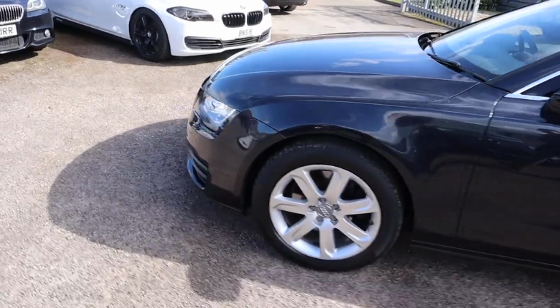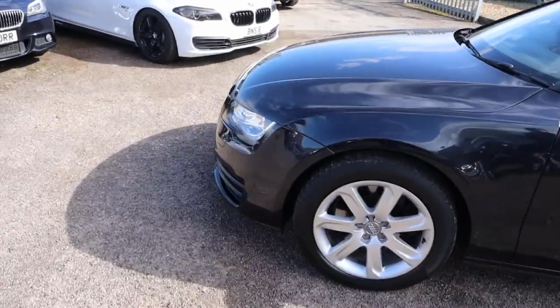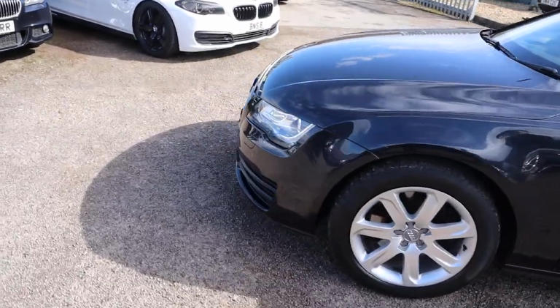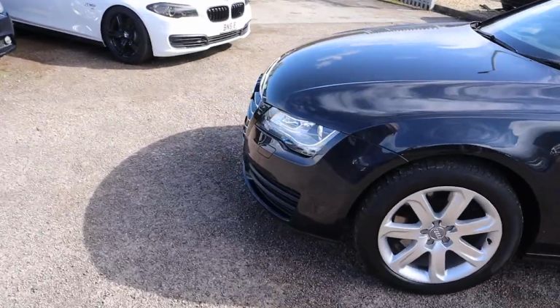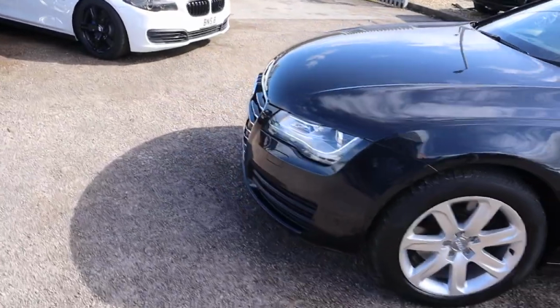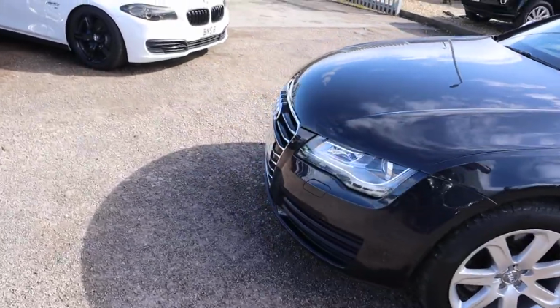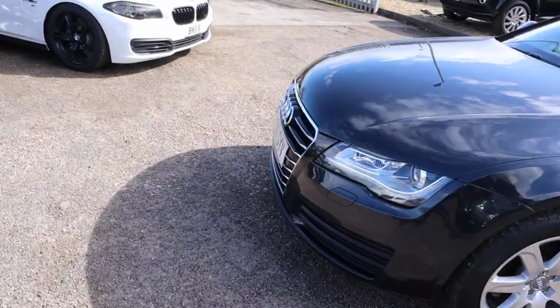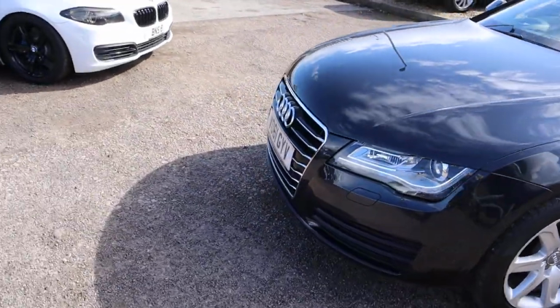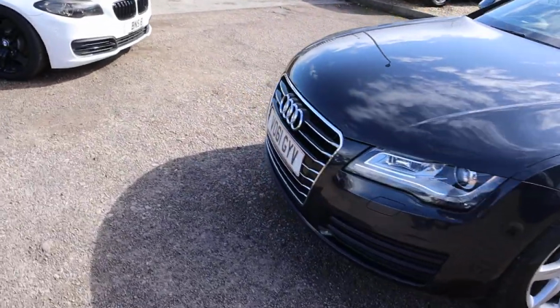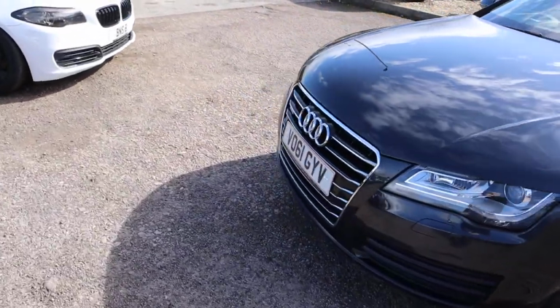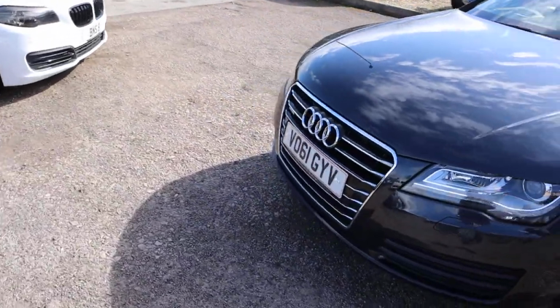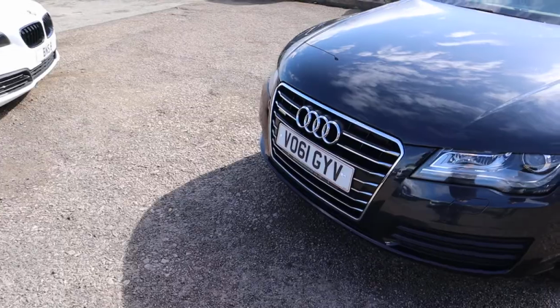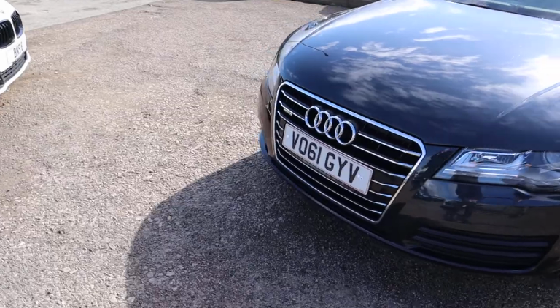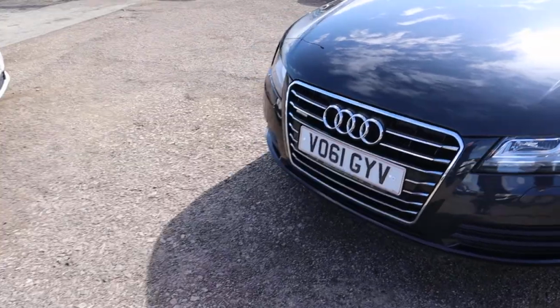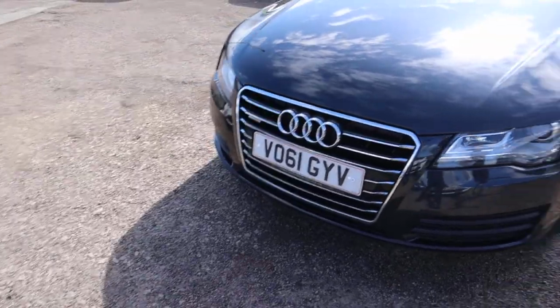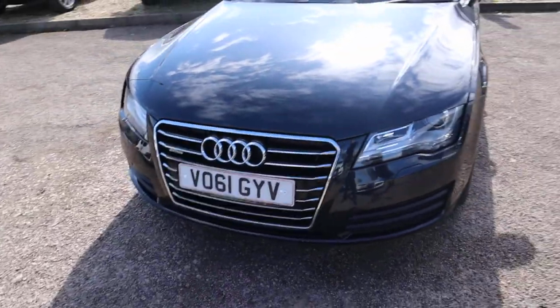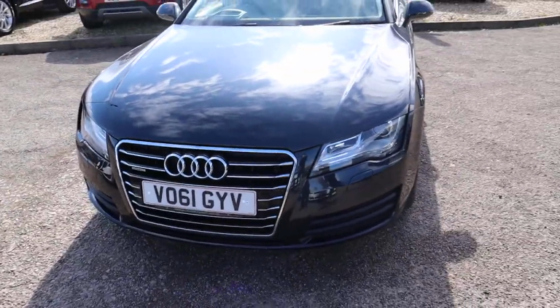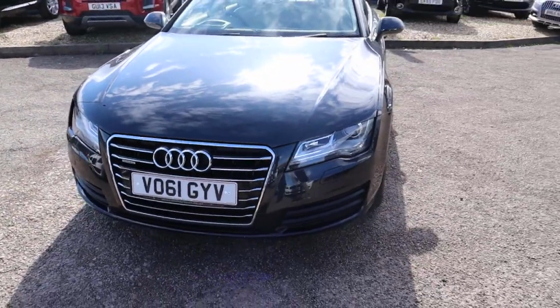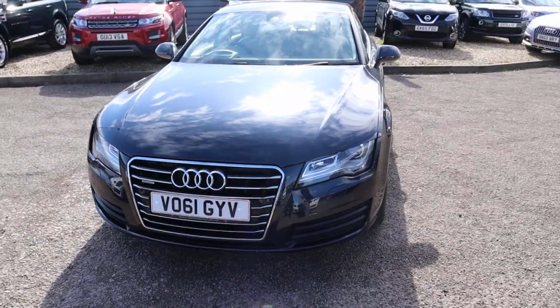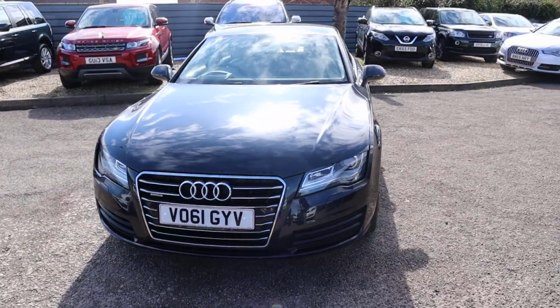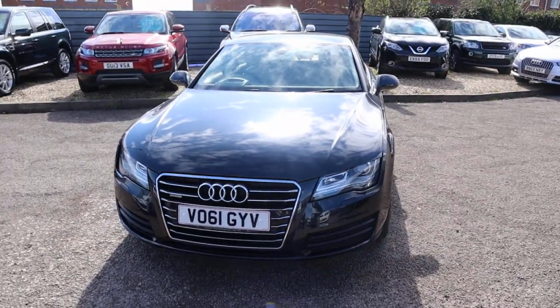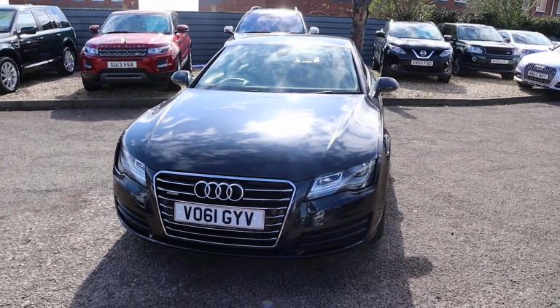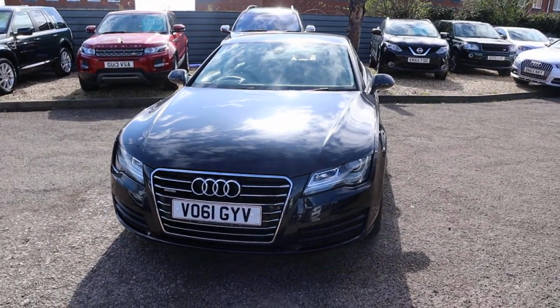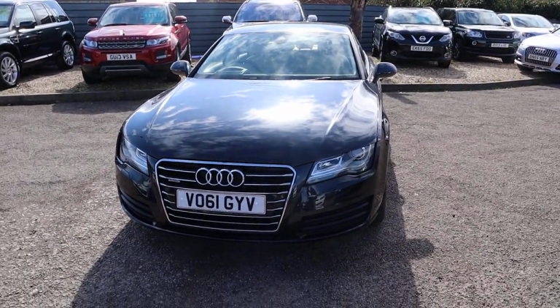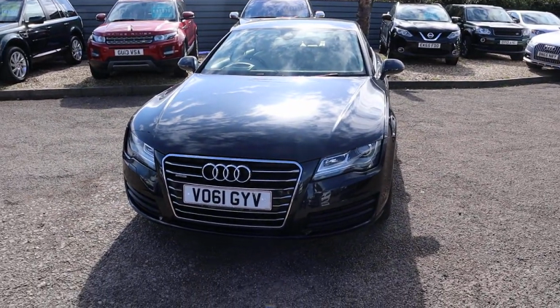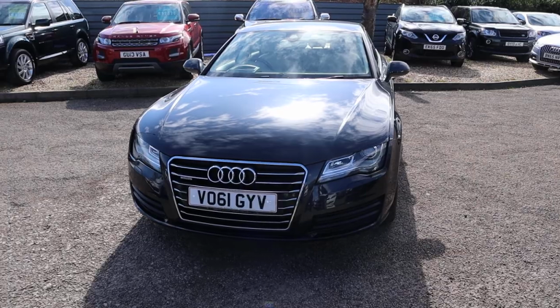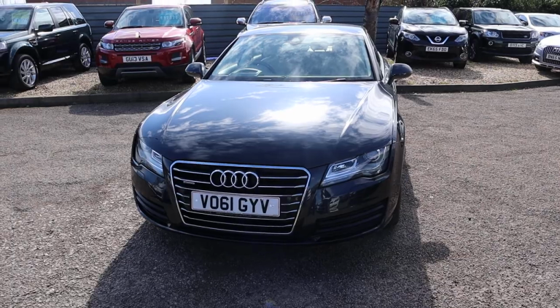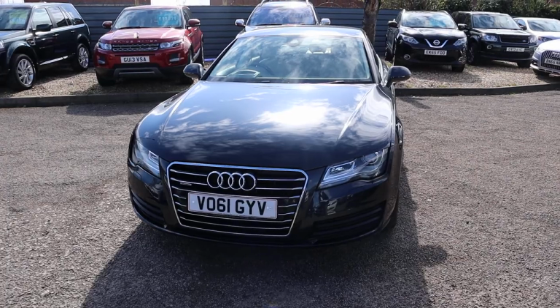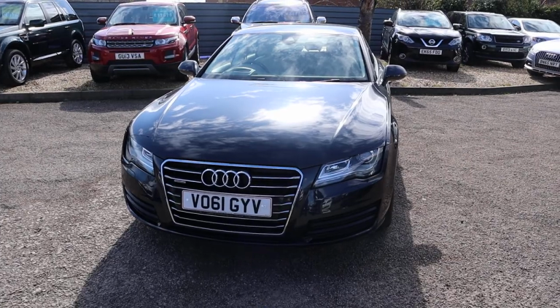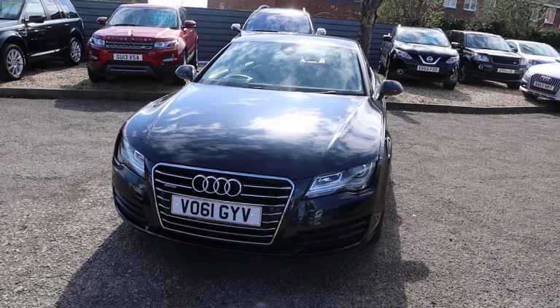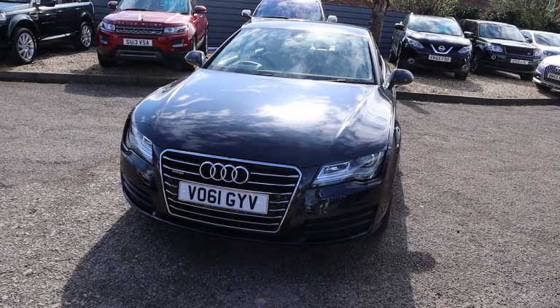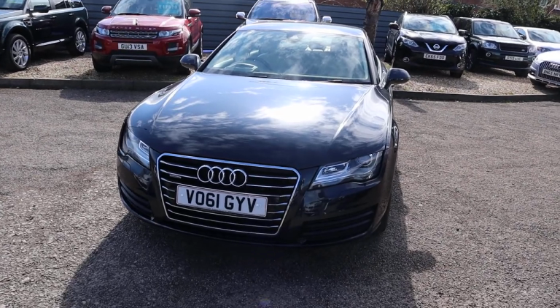18 inch alloy wheels — gorgeous alloys on there — front and rear sensors. Look at the front of that car. Let's head to the back of it.